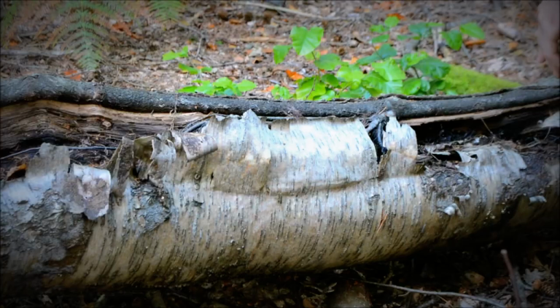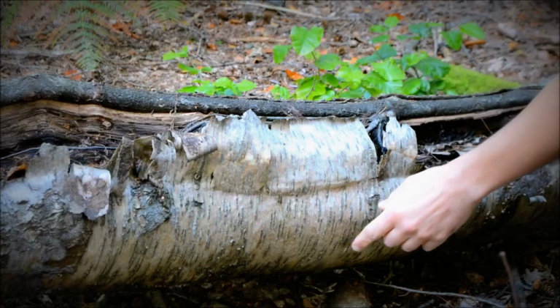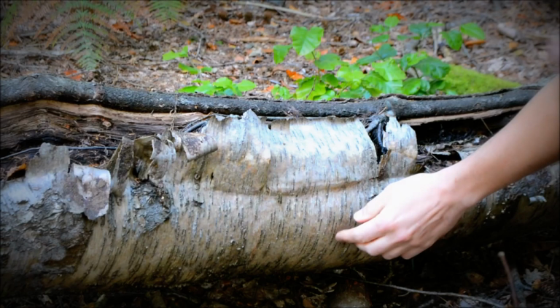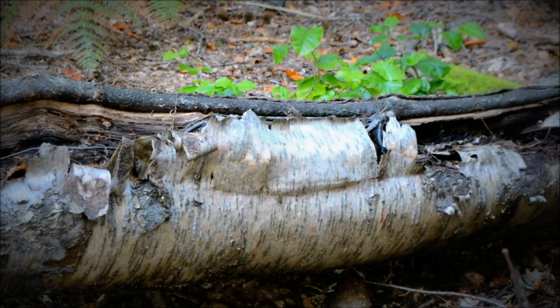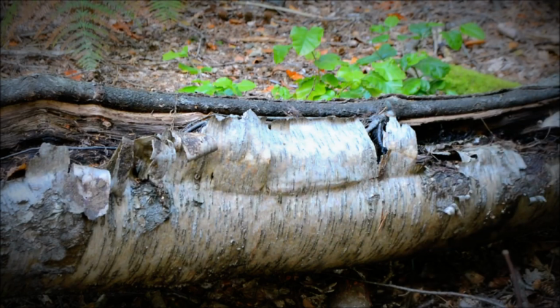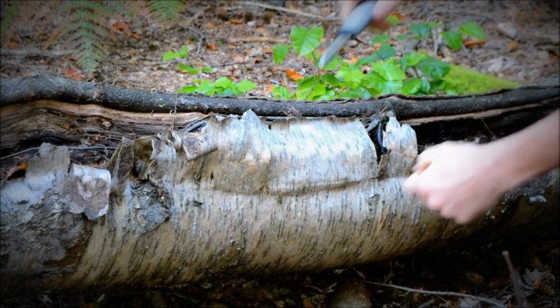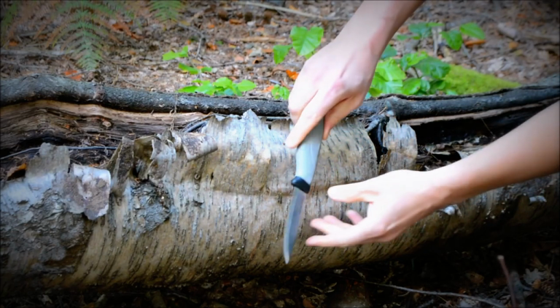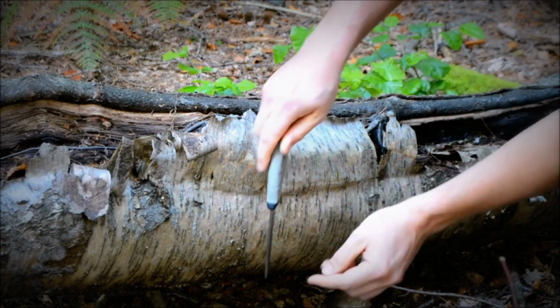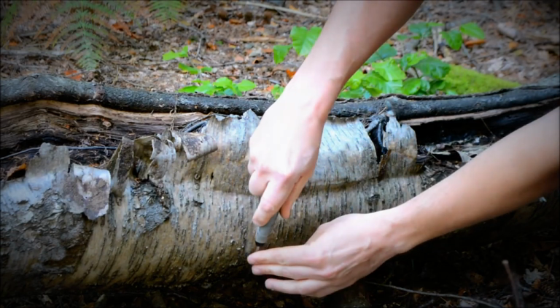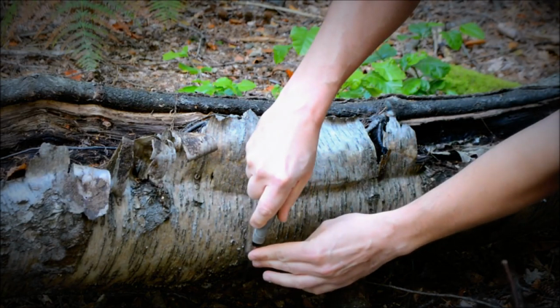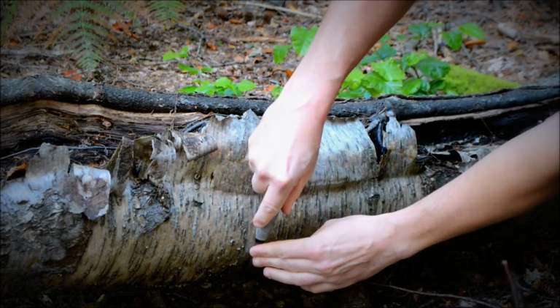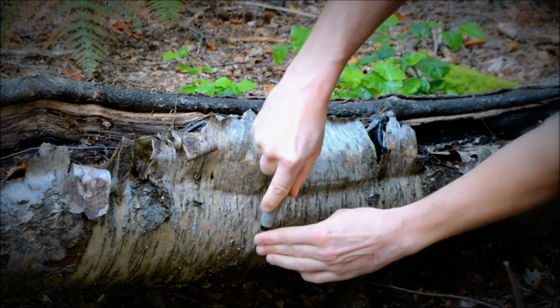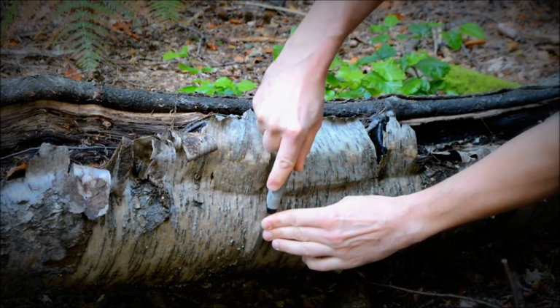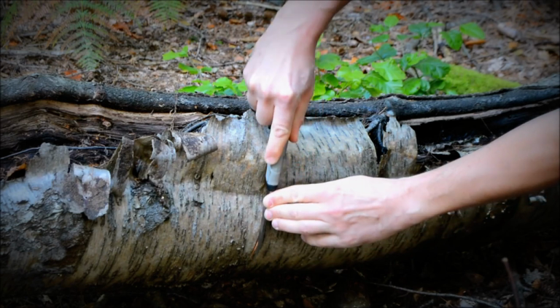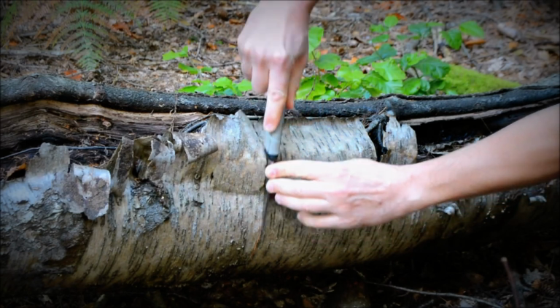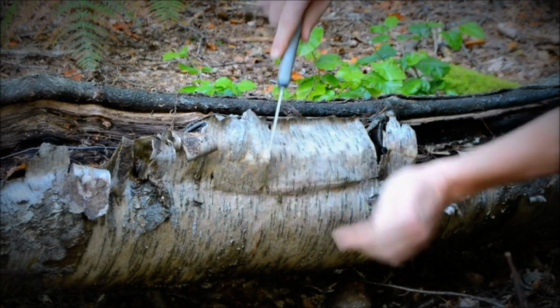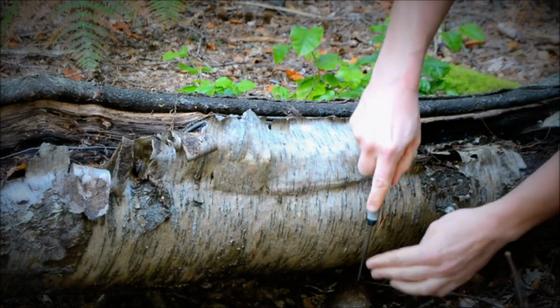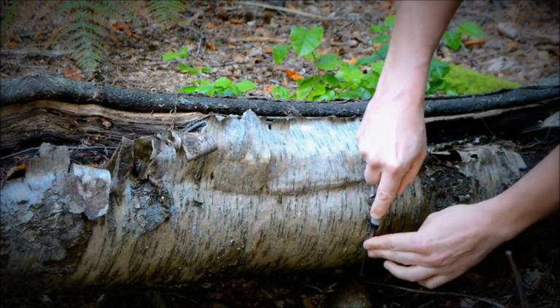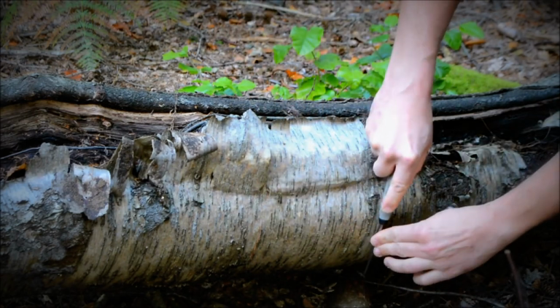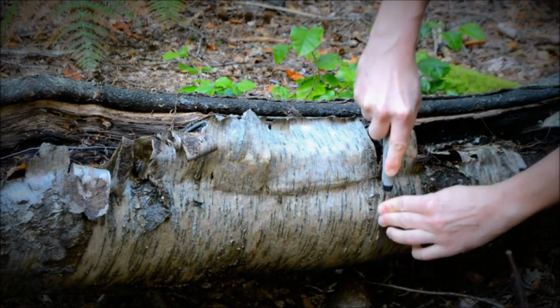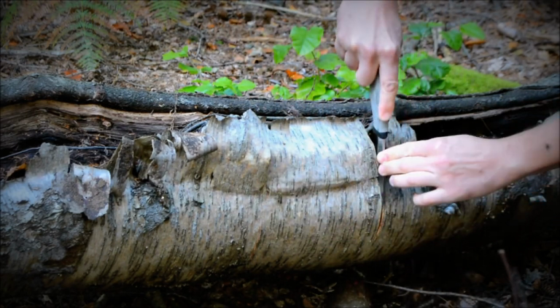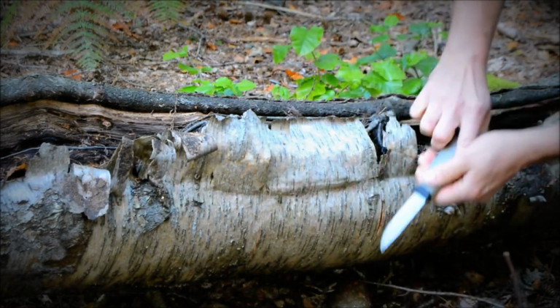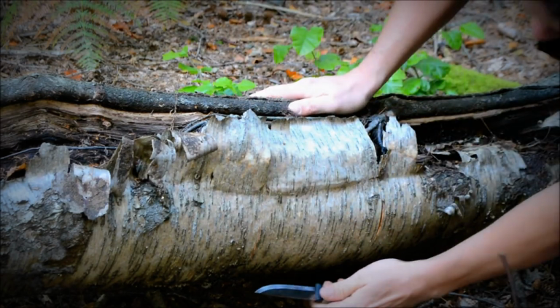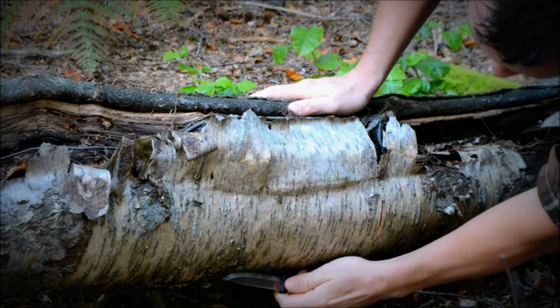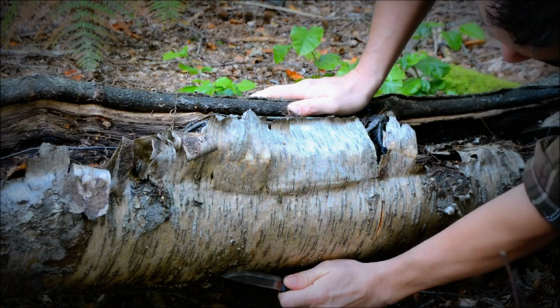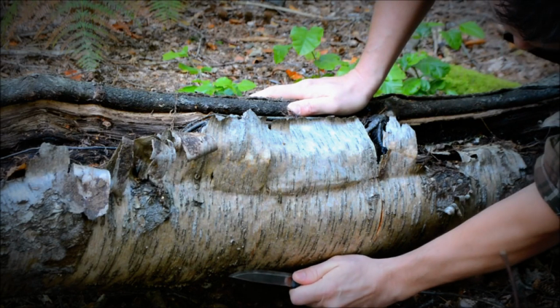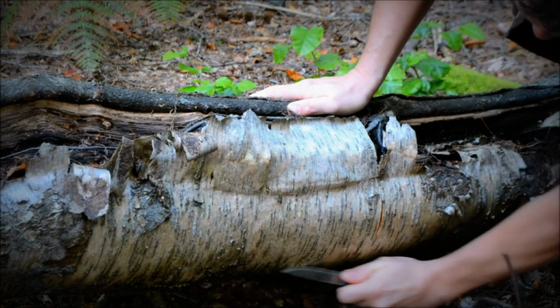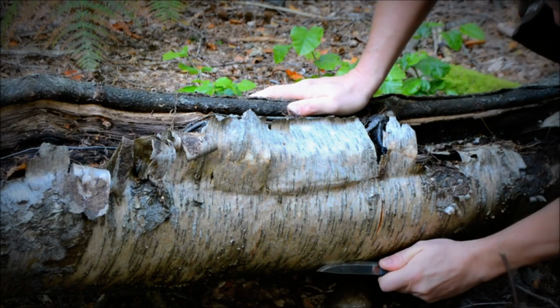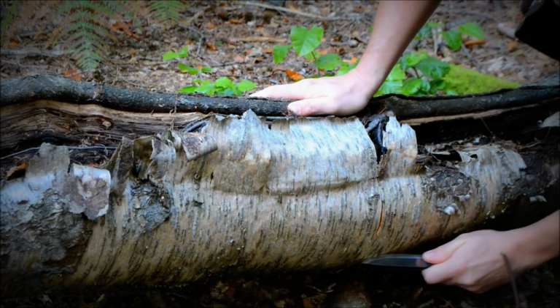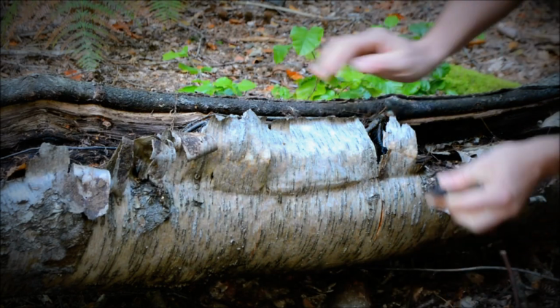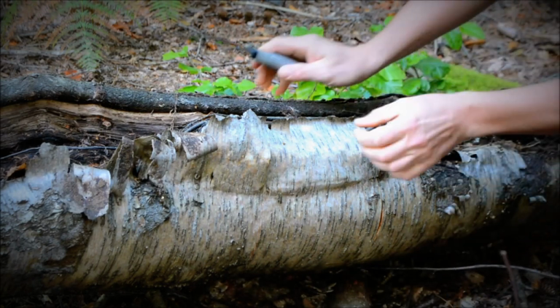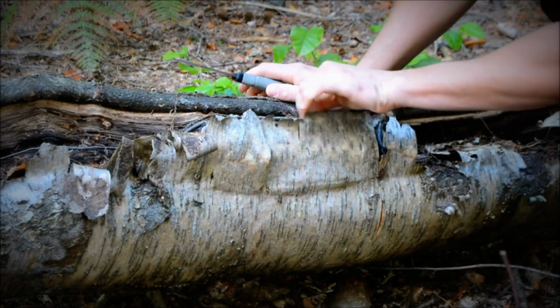All we're going to do is score this birch bark just with a basic knife so it comes off in a nice square piece for us to scrape back. We can scrape it at the bottom between two points and it will just peel off.